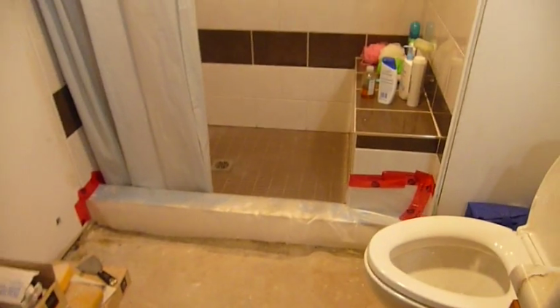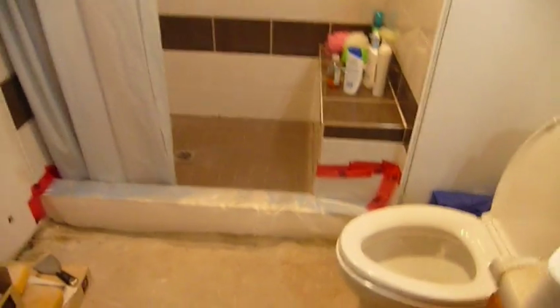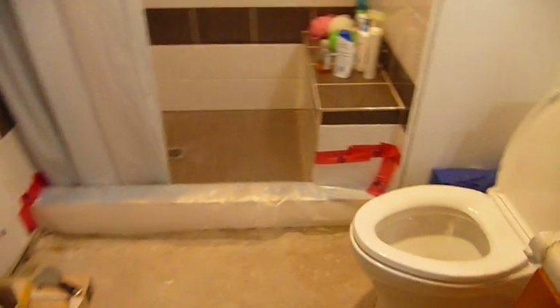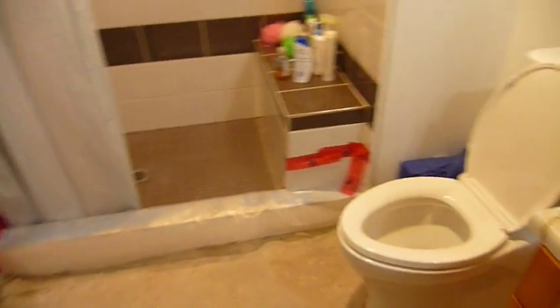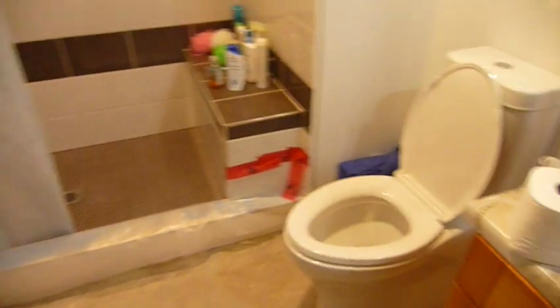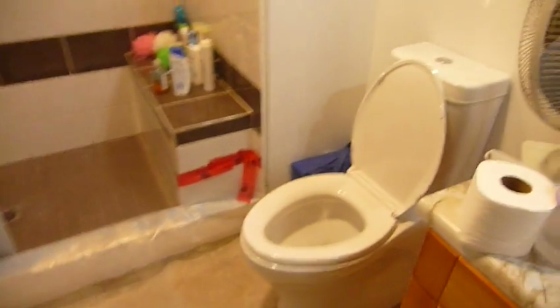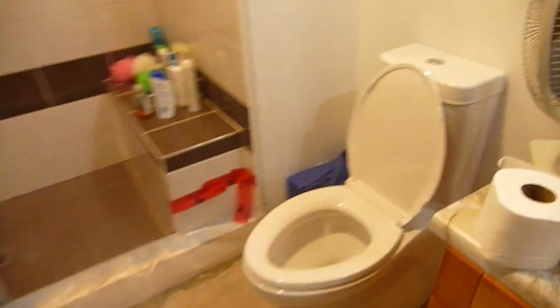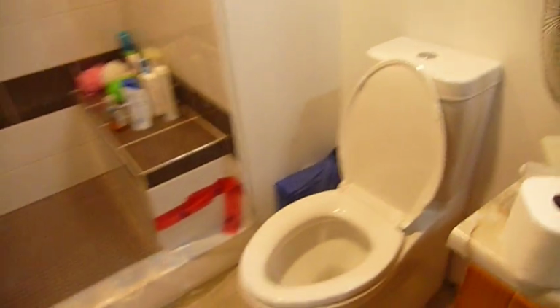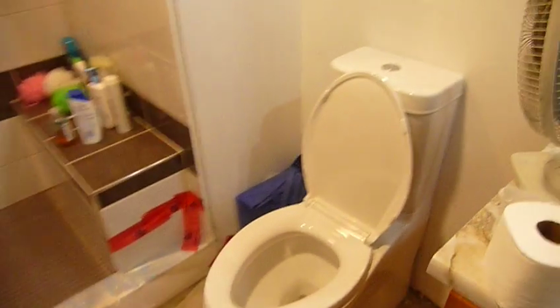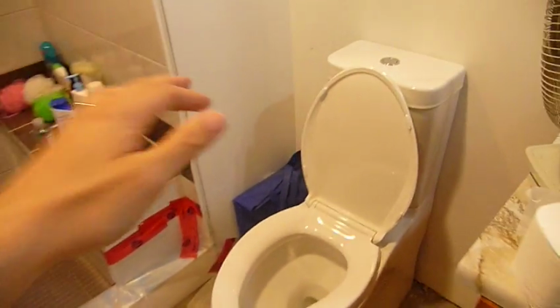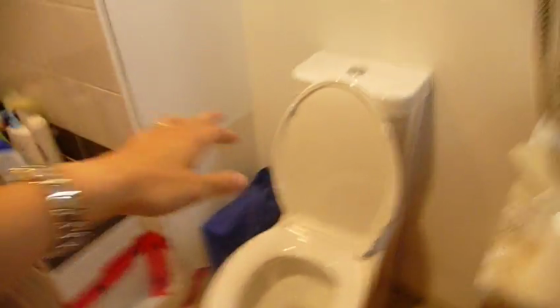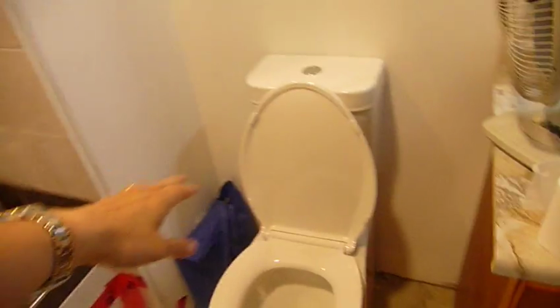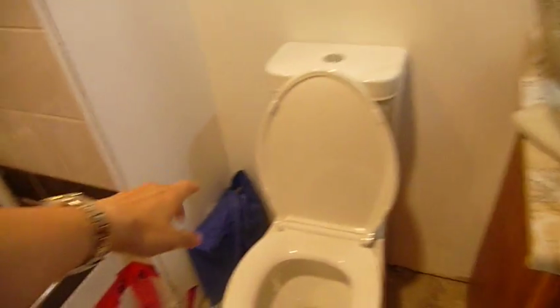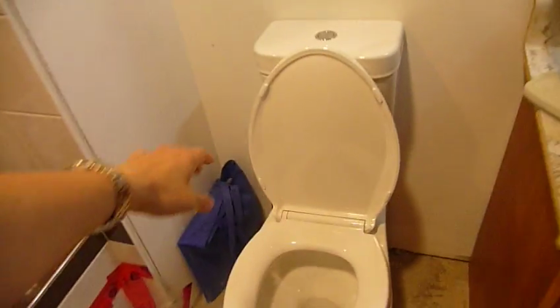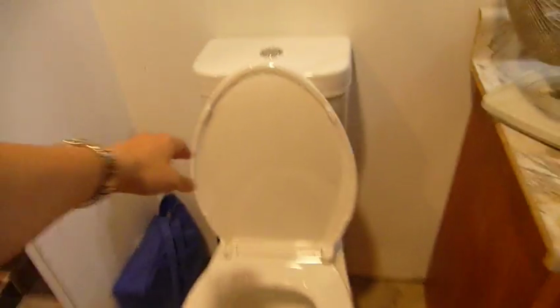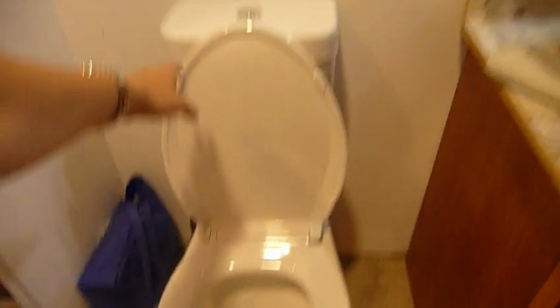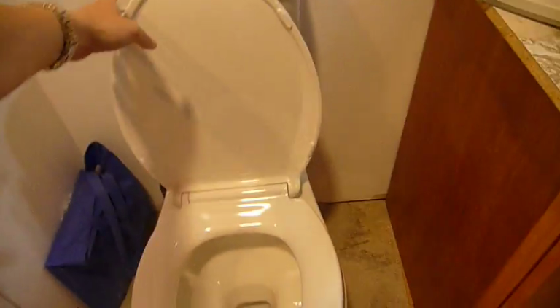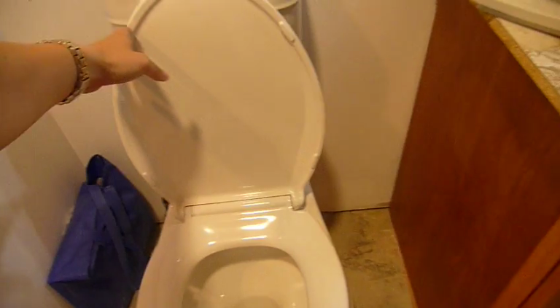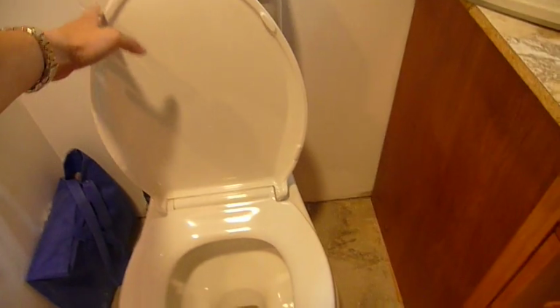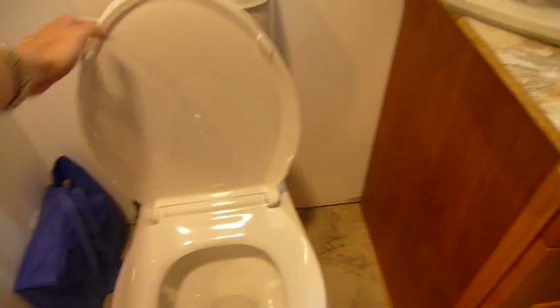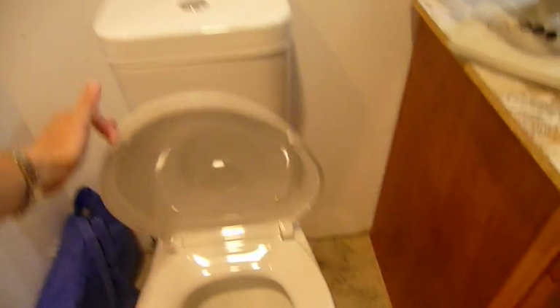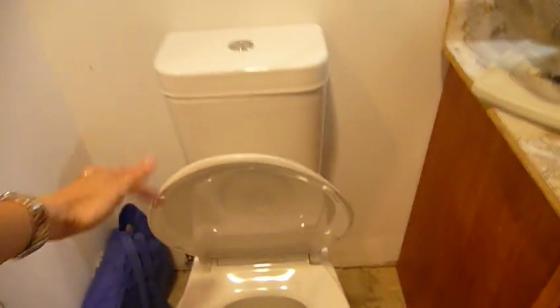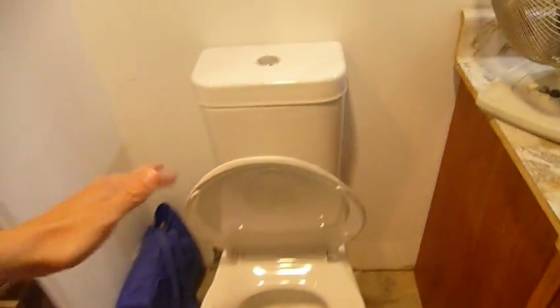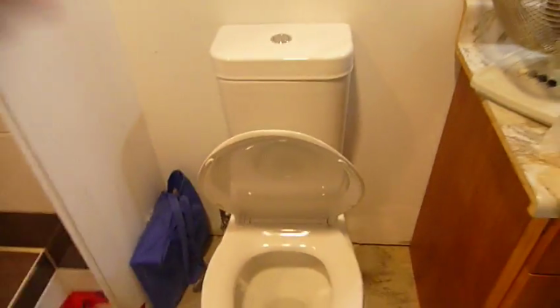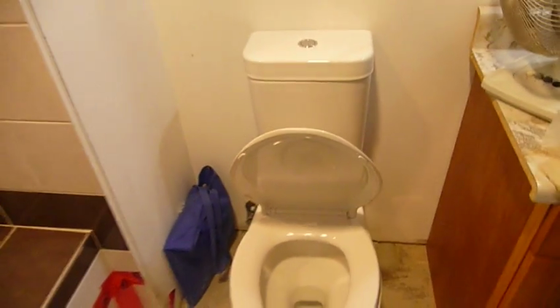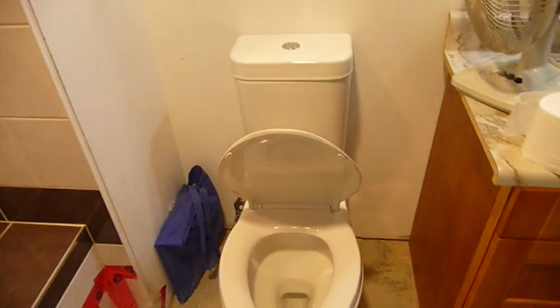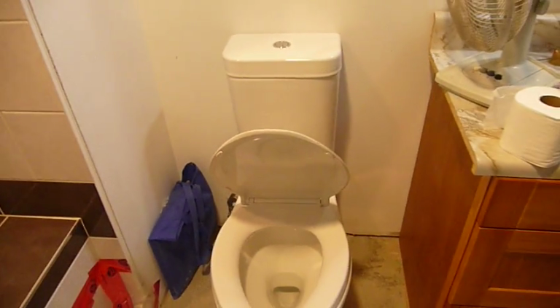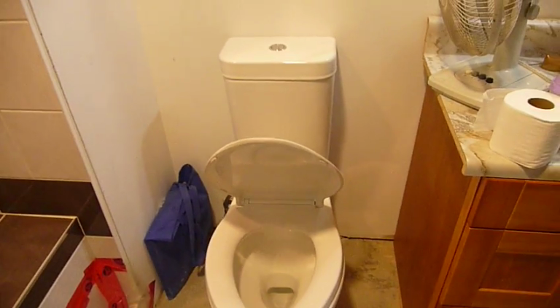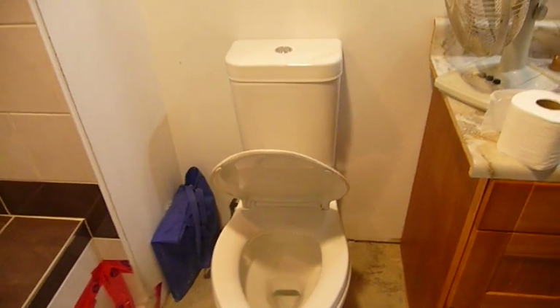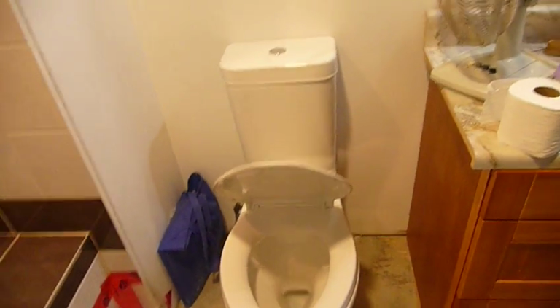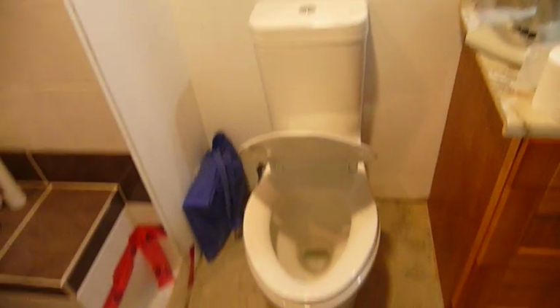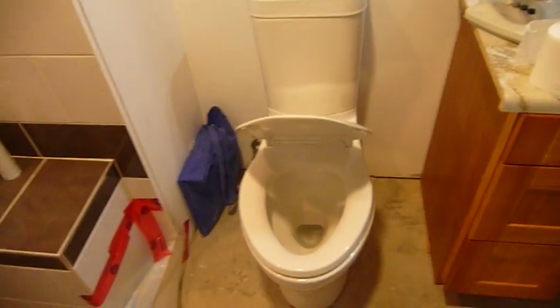This is our new toilet with Fred's favorite thing — a soft, closed seat. Lucas also loves it.